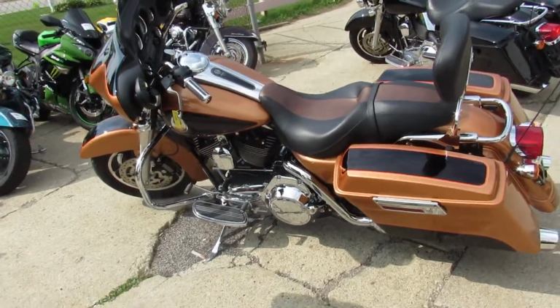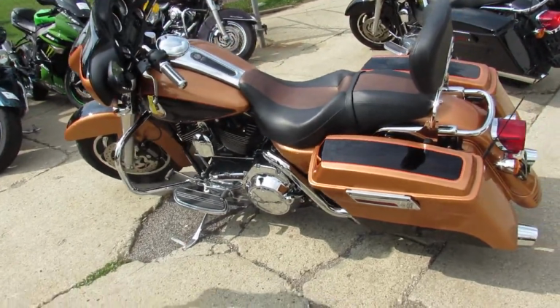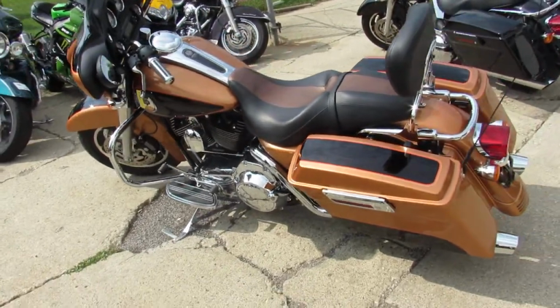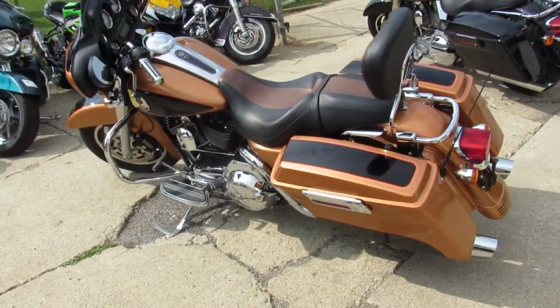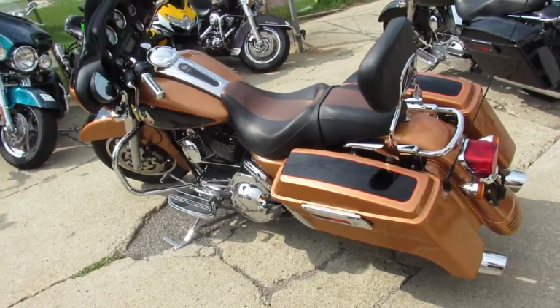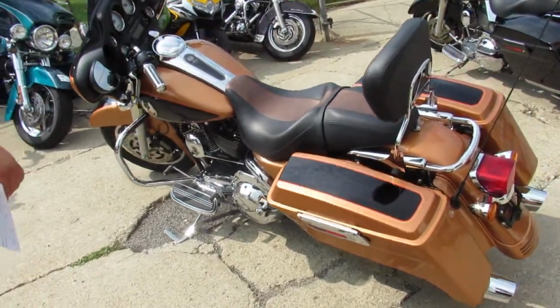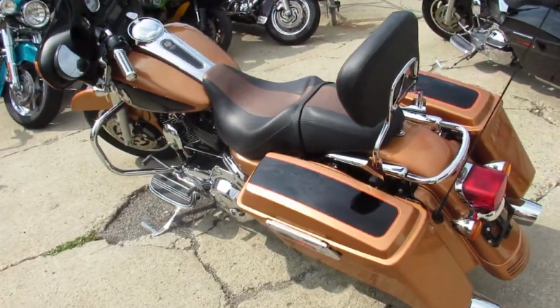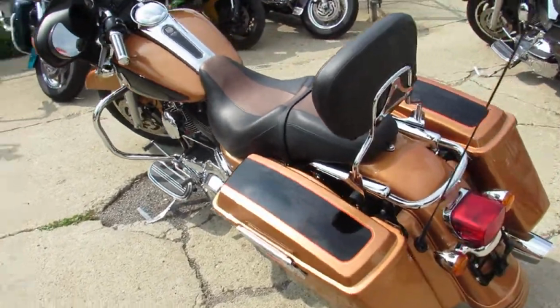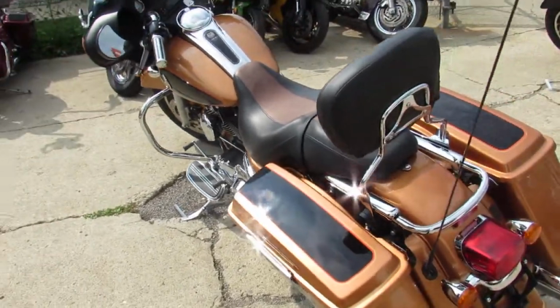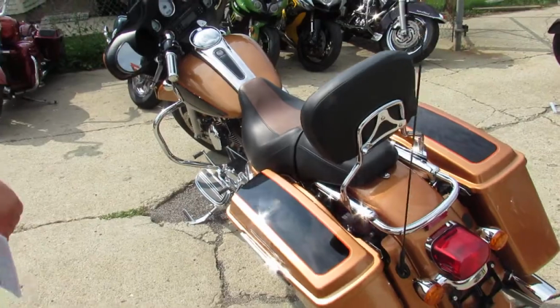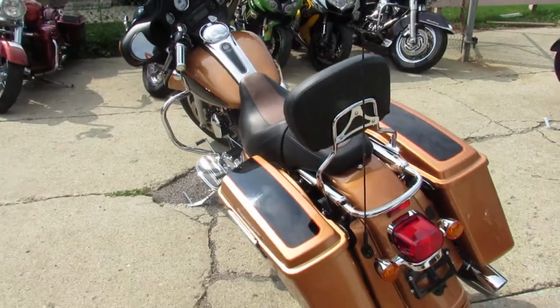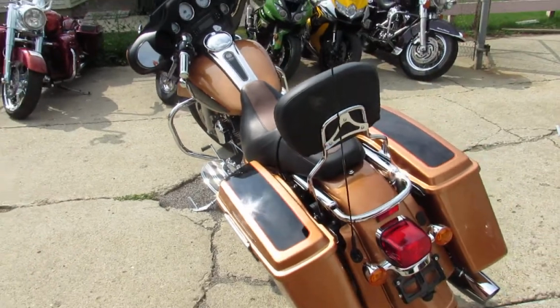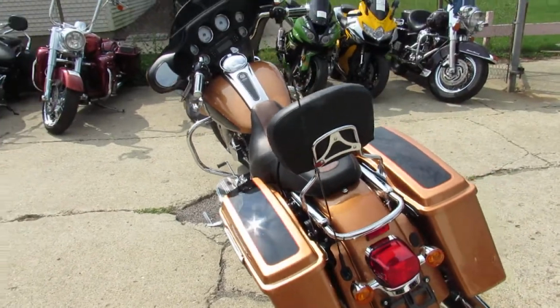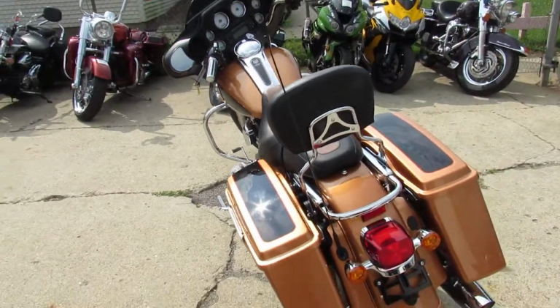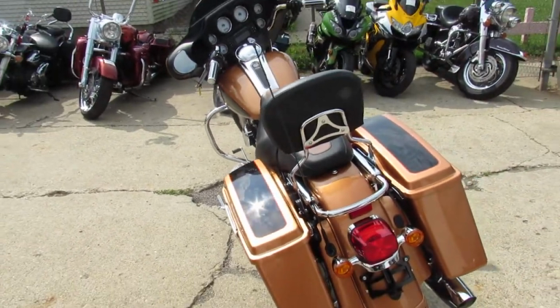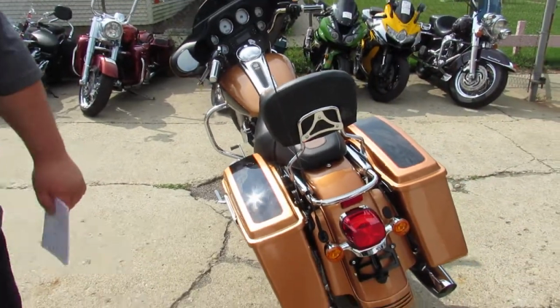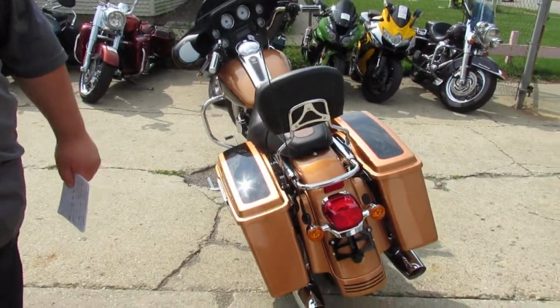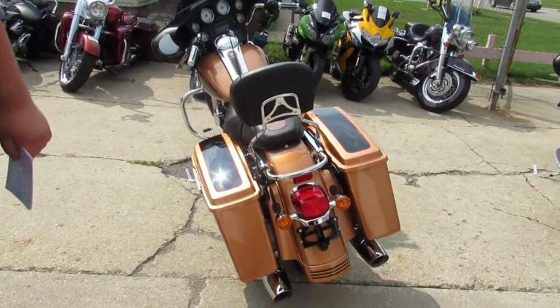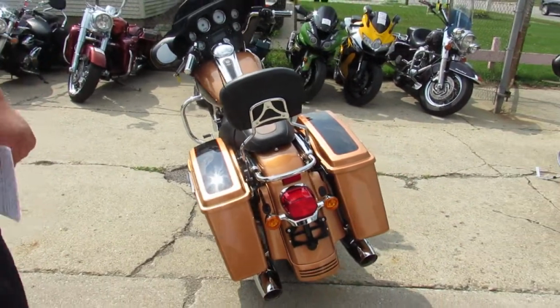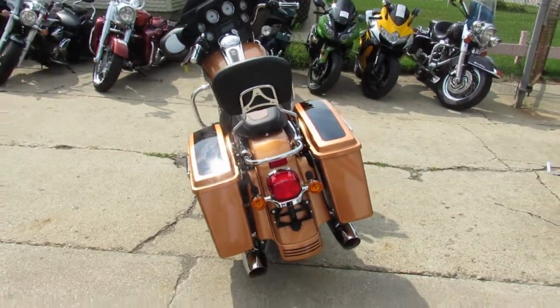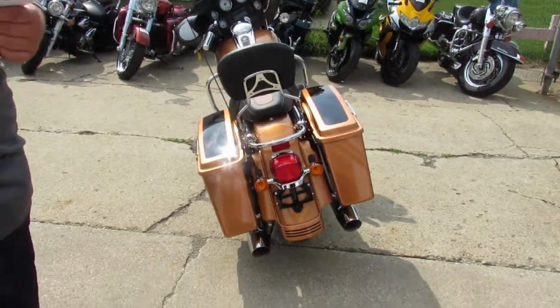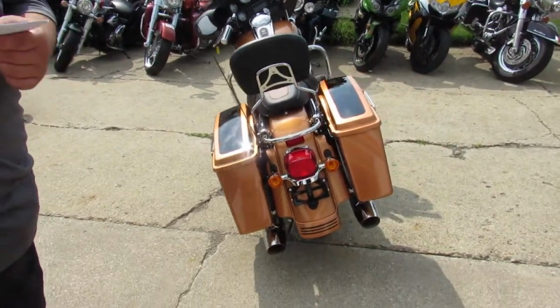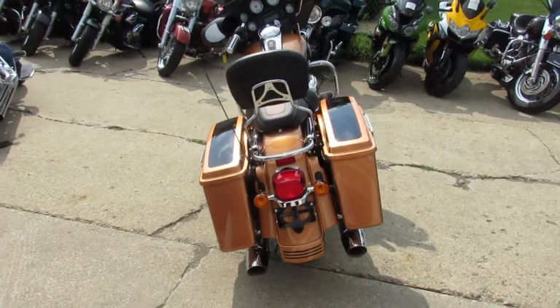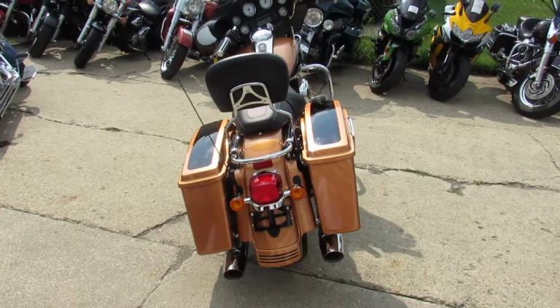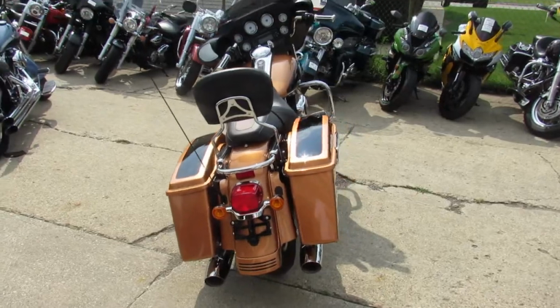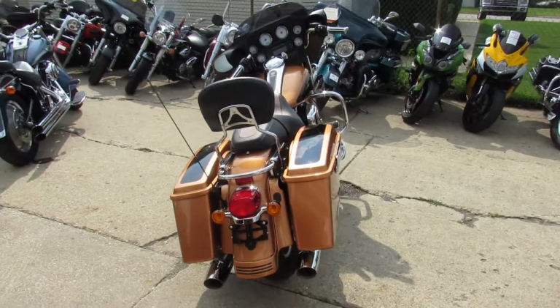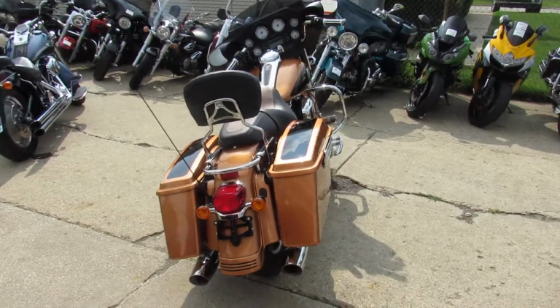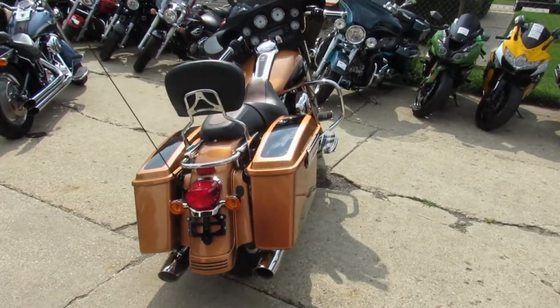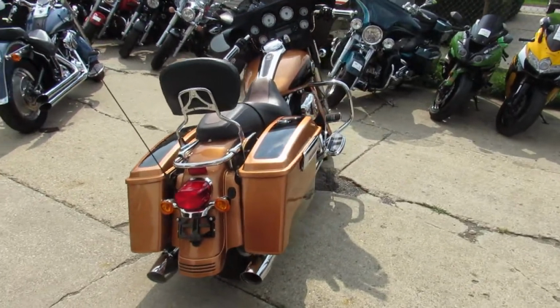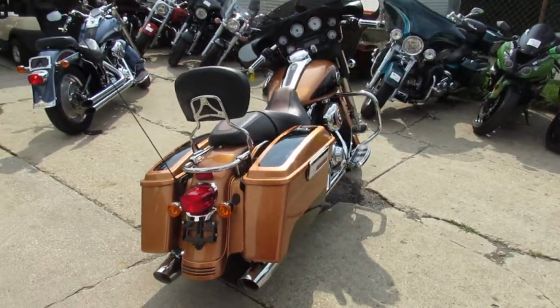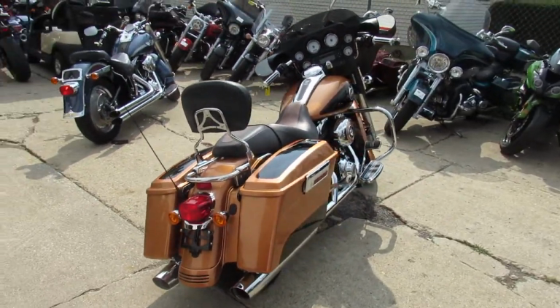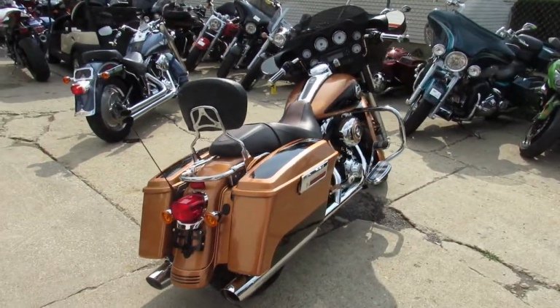Hey guys, it's ApprovalPowerSports.com here doing some videos on the used bikes. We've got over 350 used Harley Davidsons in the showroom for sale. We've got guaranteed financing and leasing programs on these things.